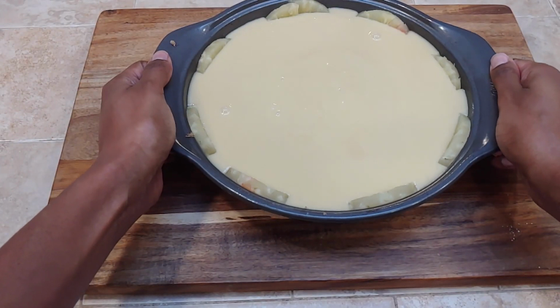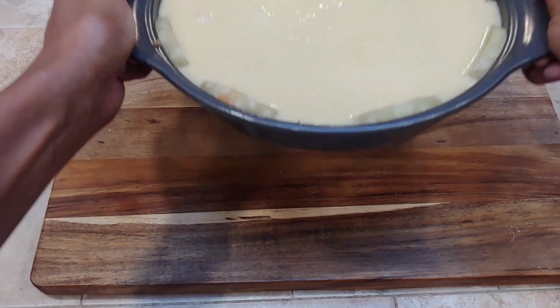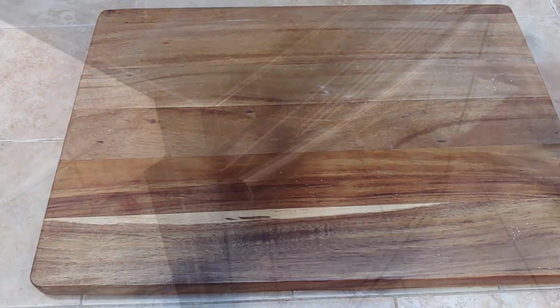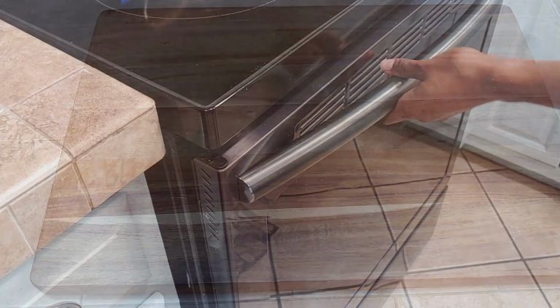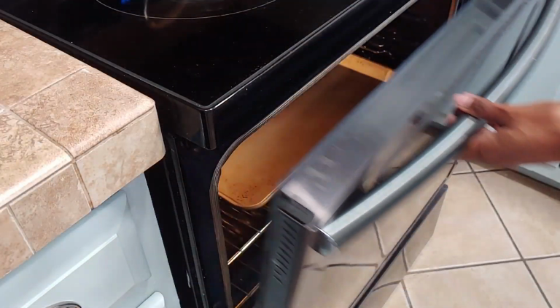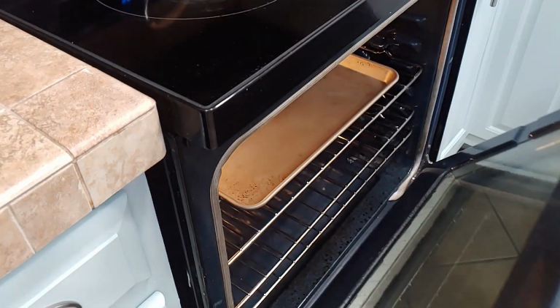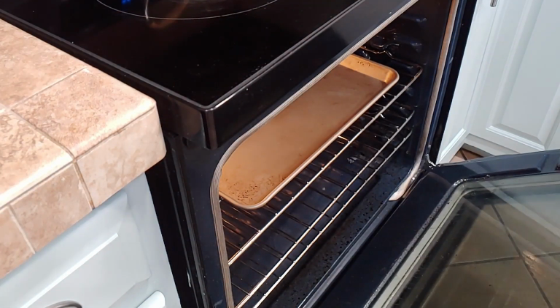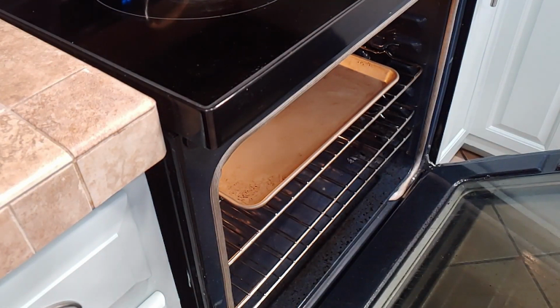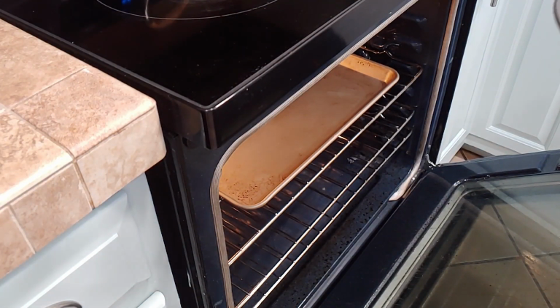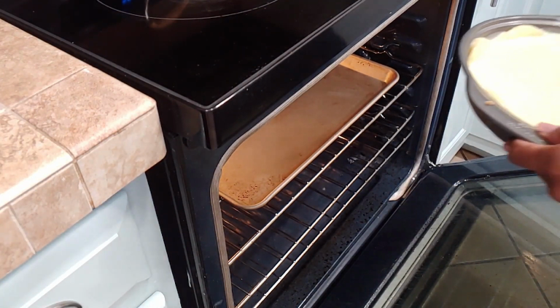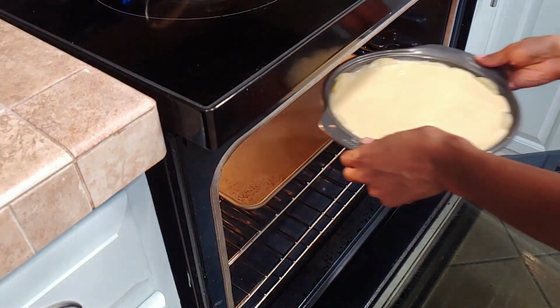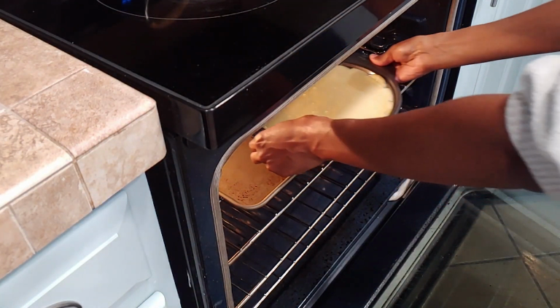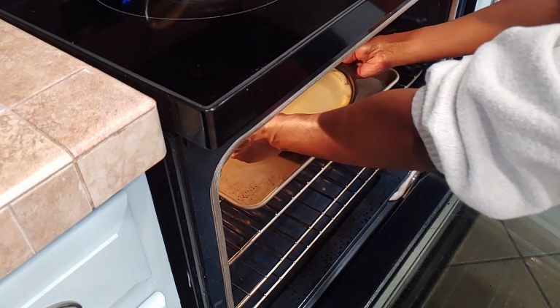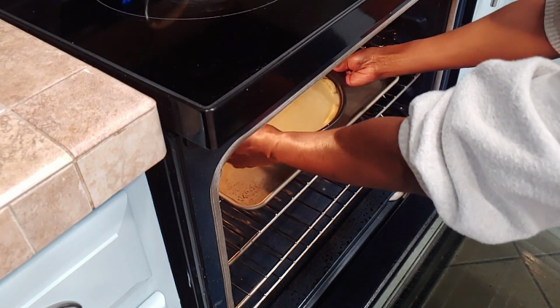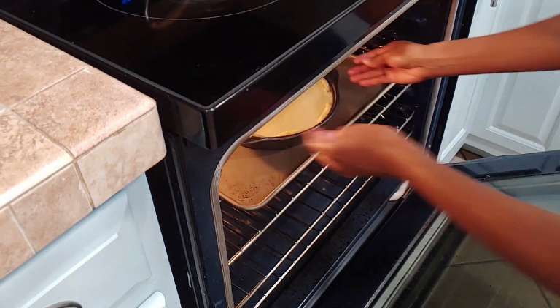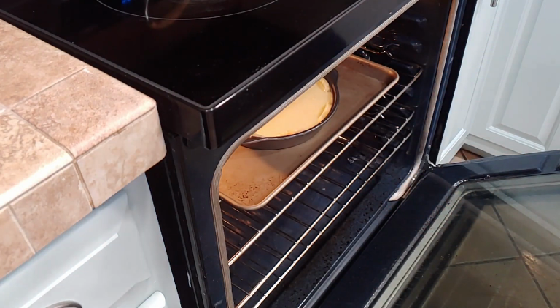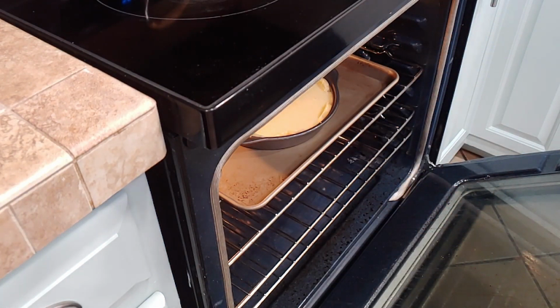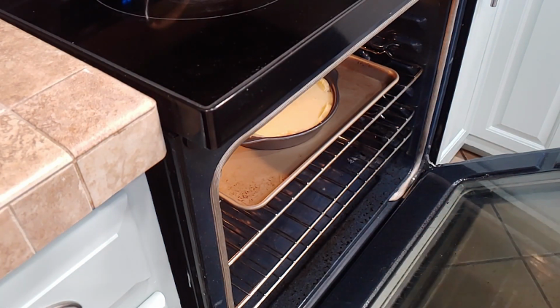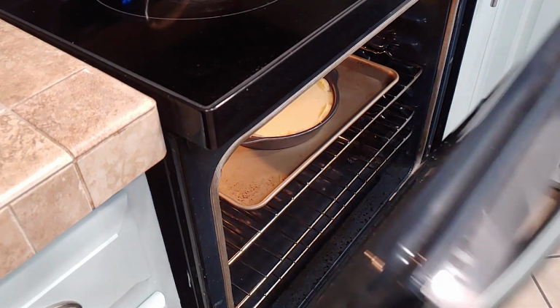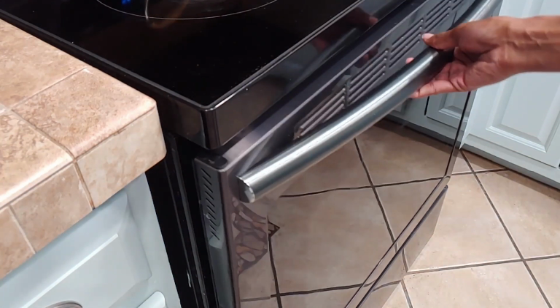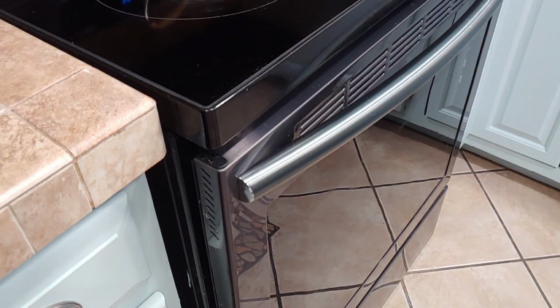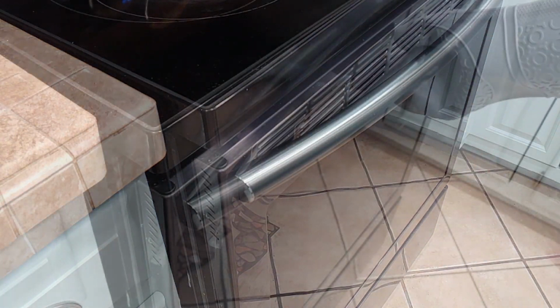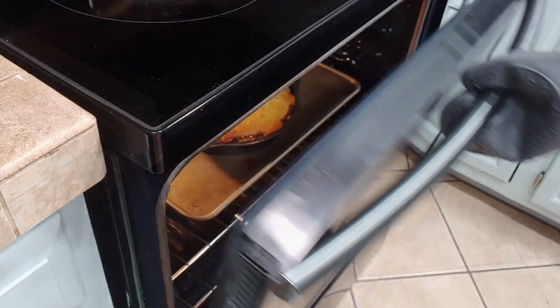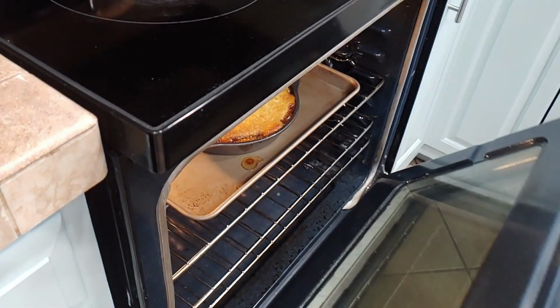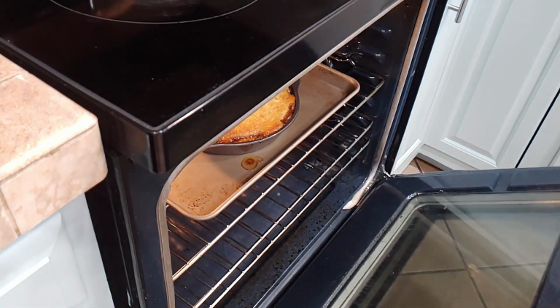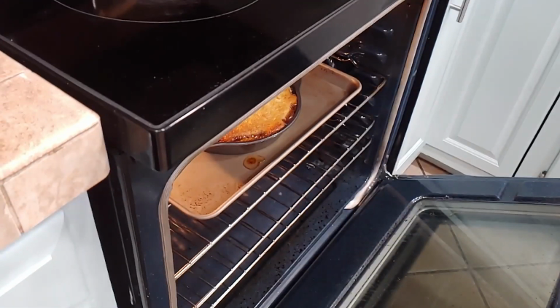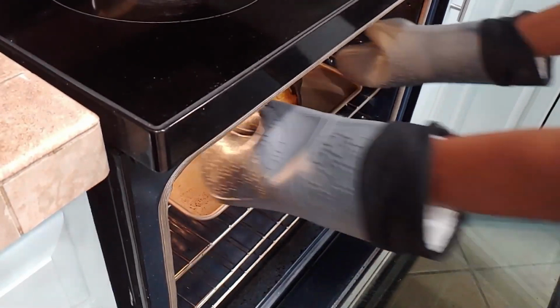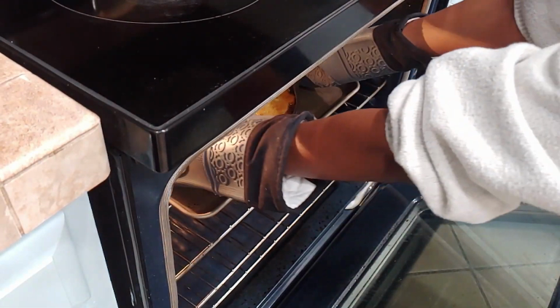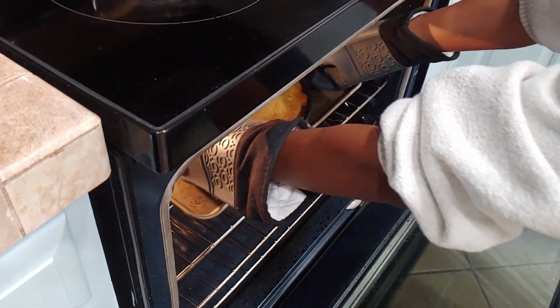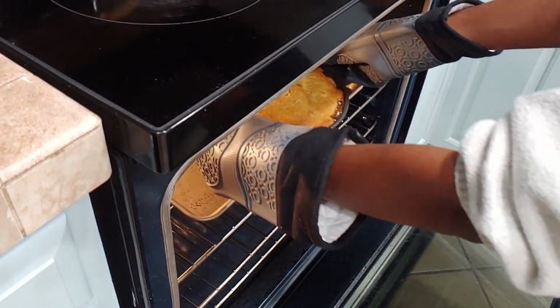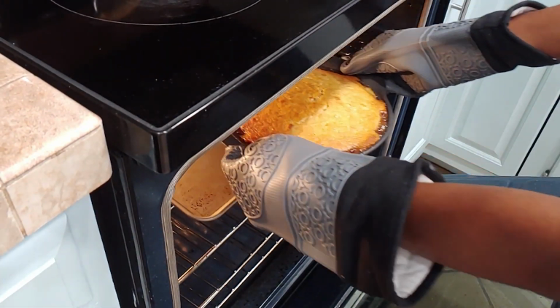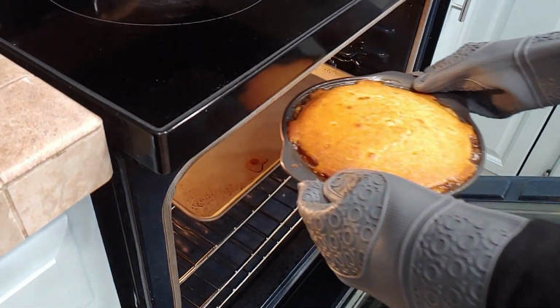Now that we have all of our batter in, it's ready to go in the oven. I'm placing my cake on a secondary tray just because it could bubble over. You want to bake this at 350°F for about 45 minutes, or until a toothpick comes out clean.